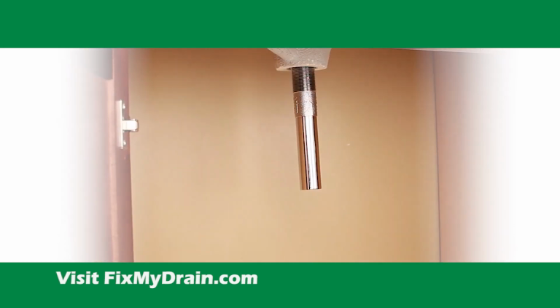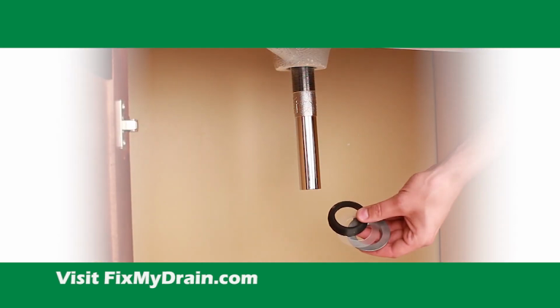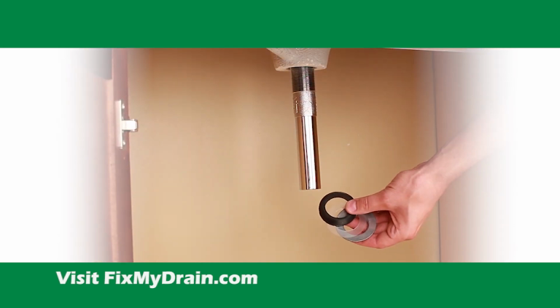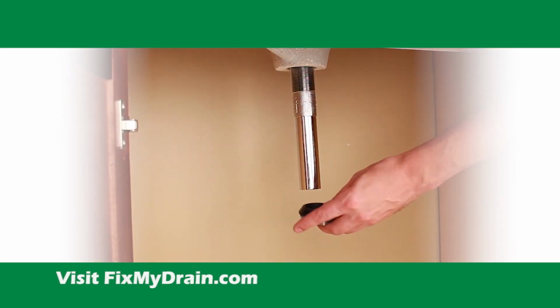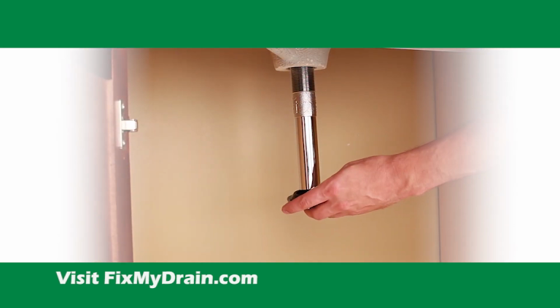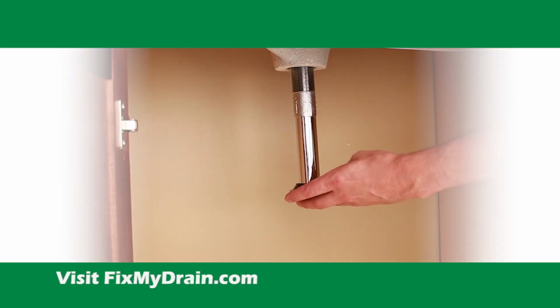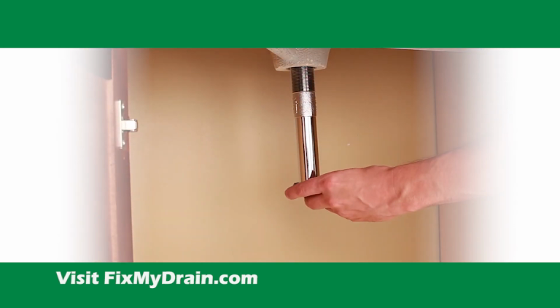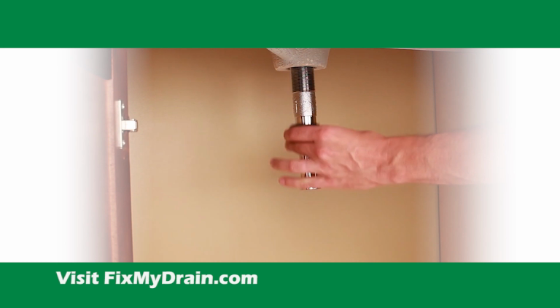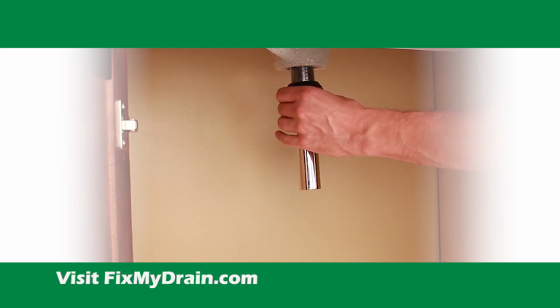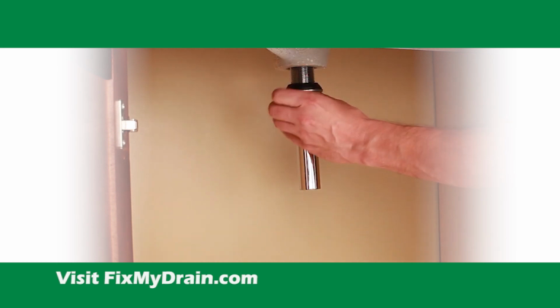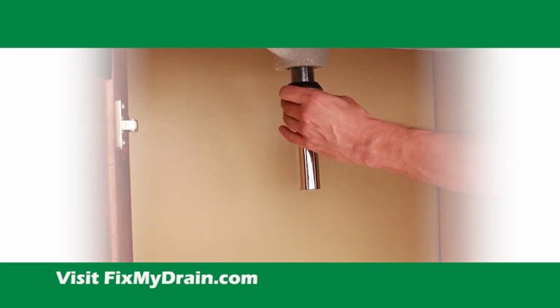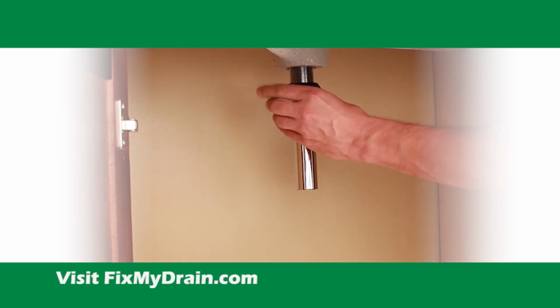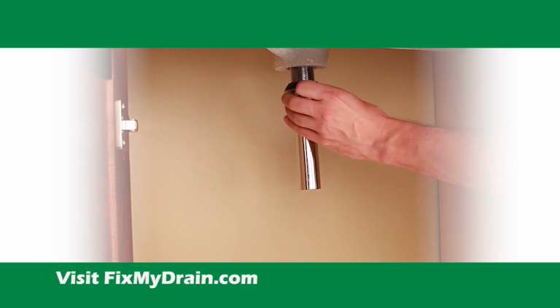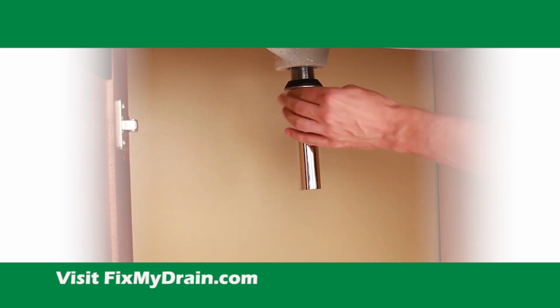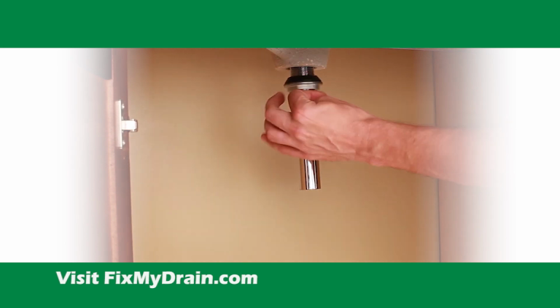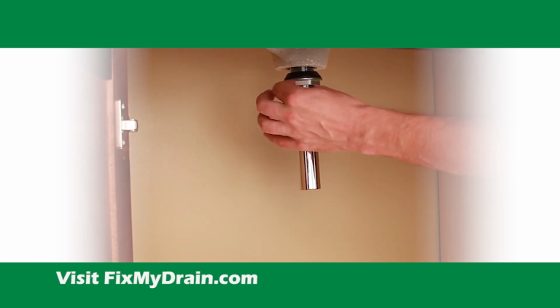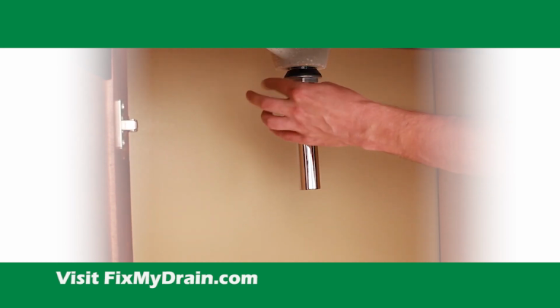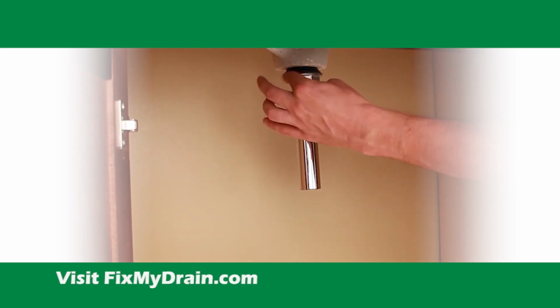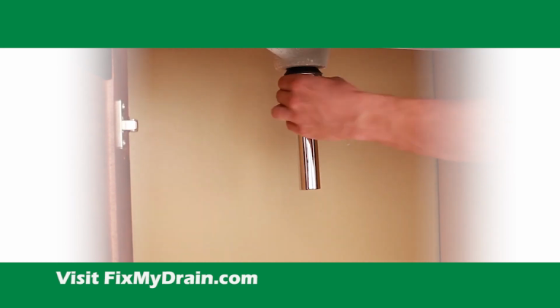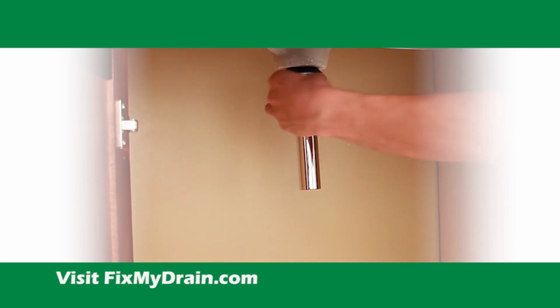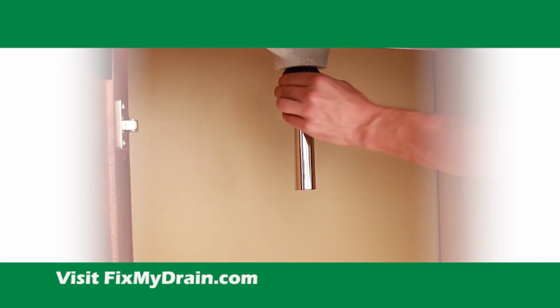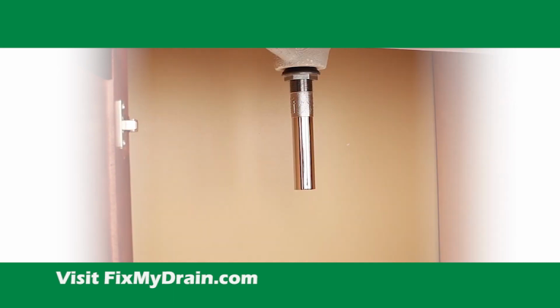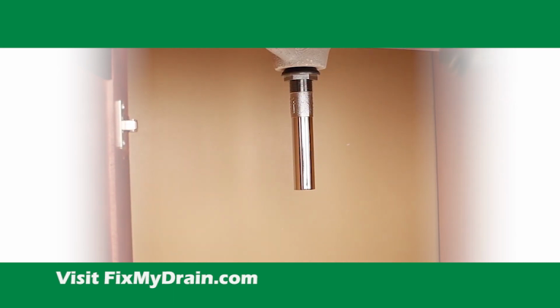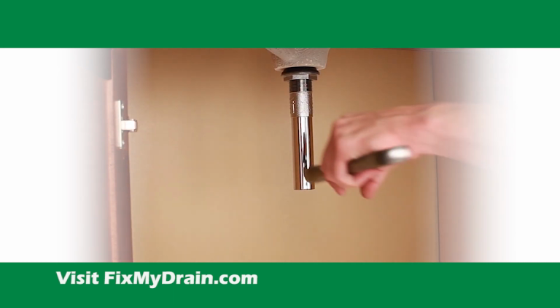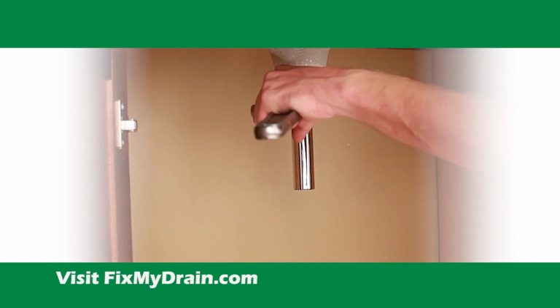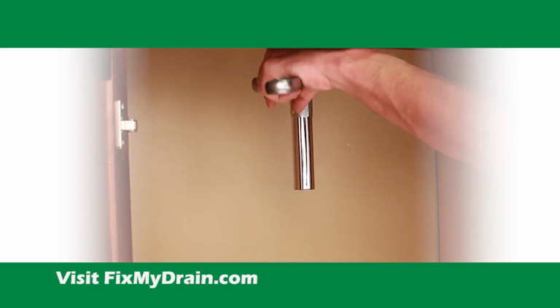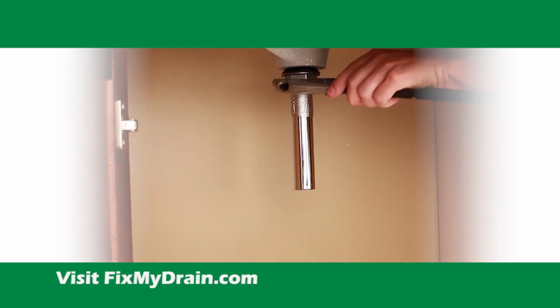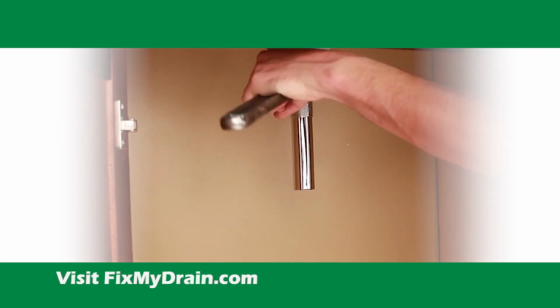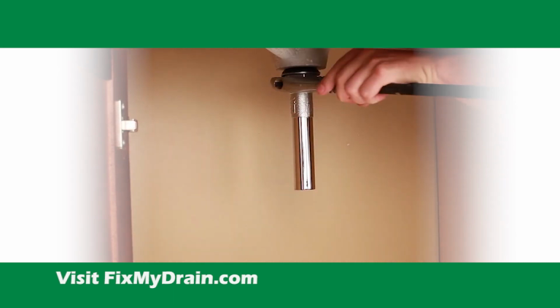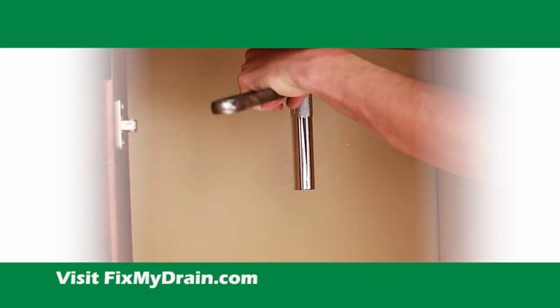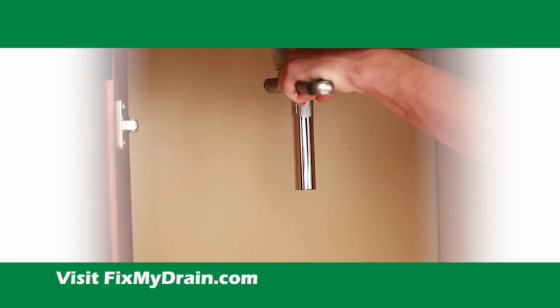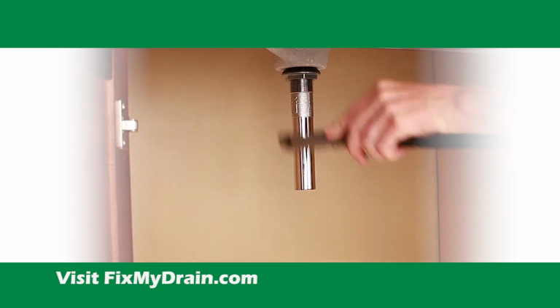Slide the rubber seal onto the tube over the threads so that it contacts the bottom of the sink. Then slide on the slip washer and thread on the nut by hand tightening it. Tighten with a wrench, making sure not to over-tighten.